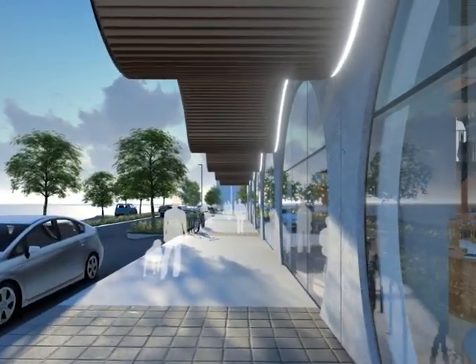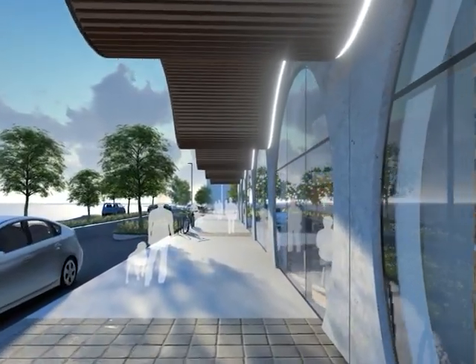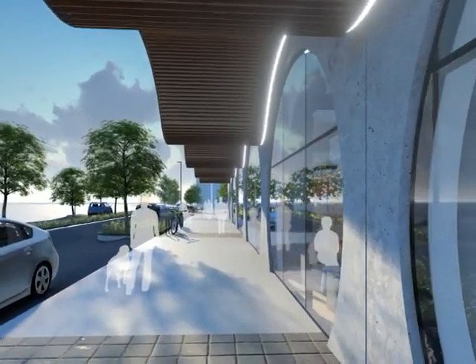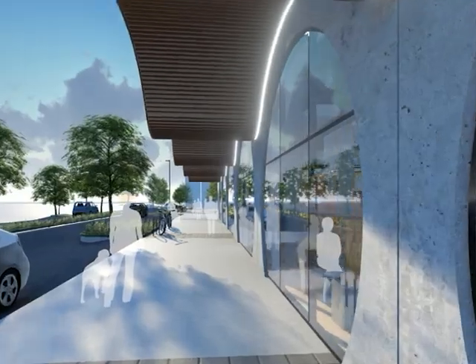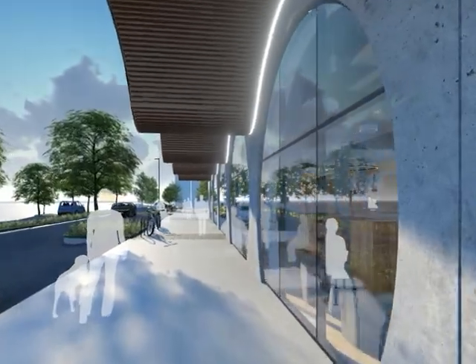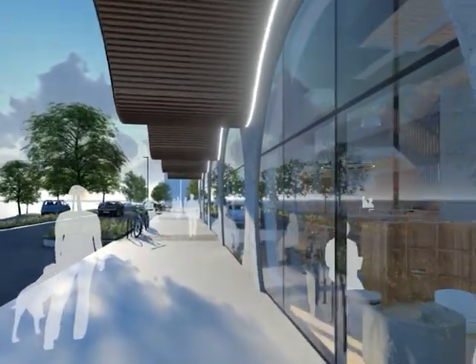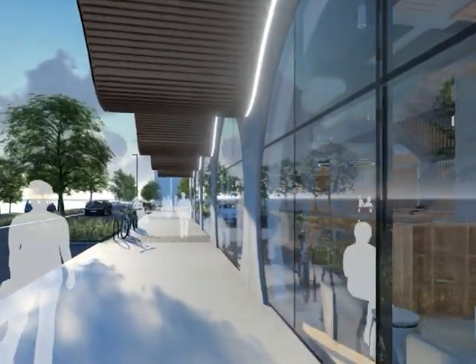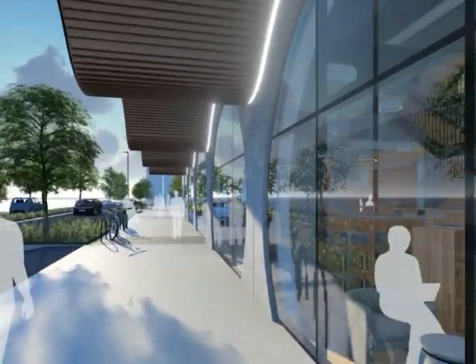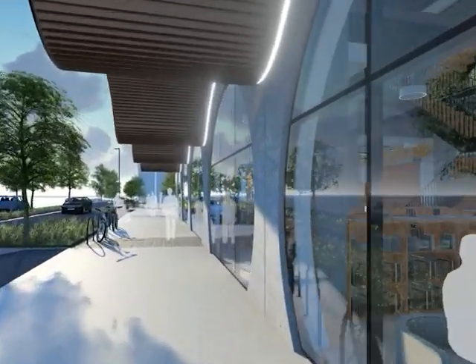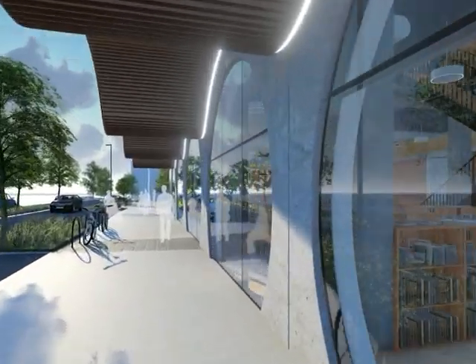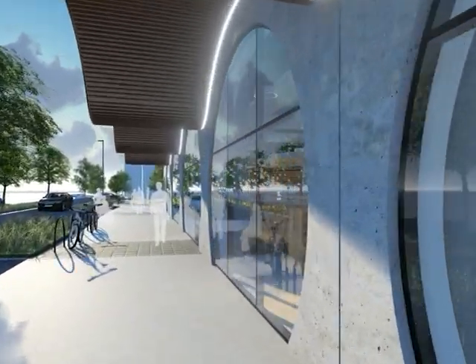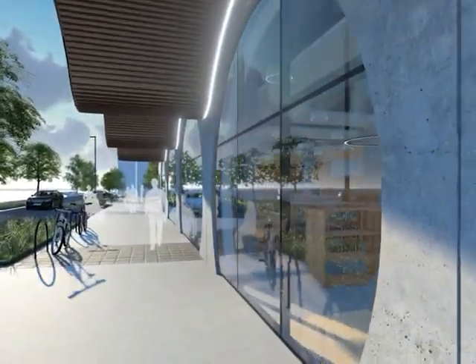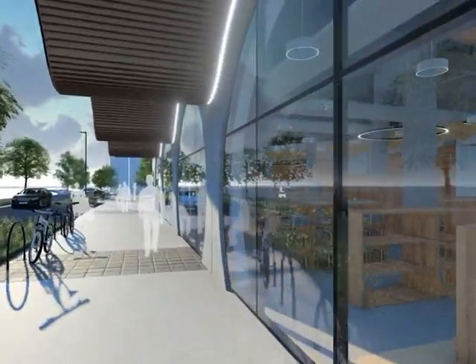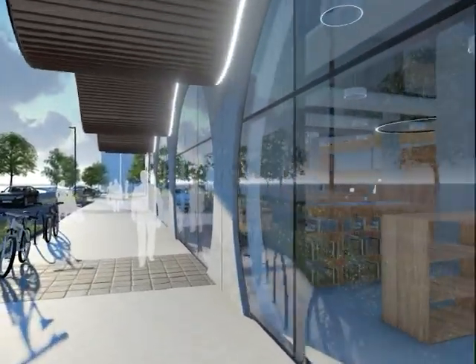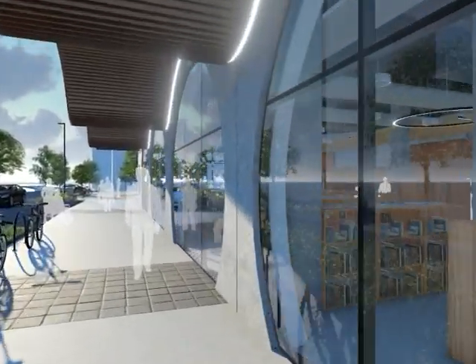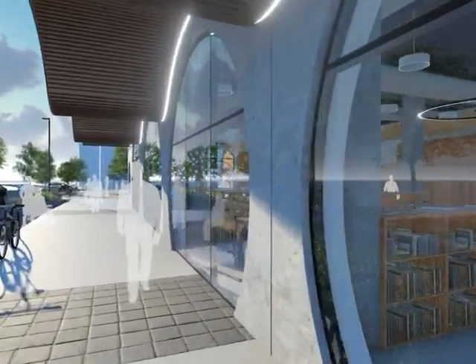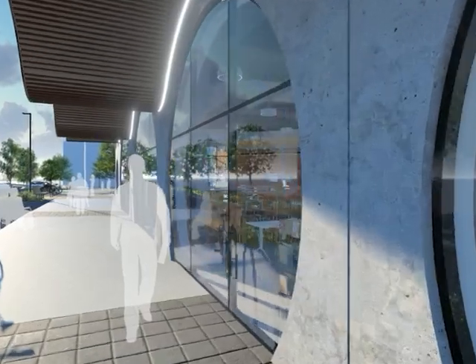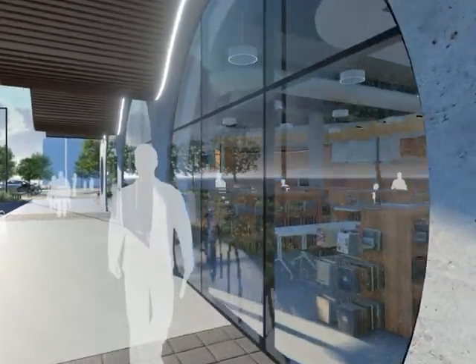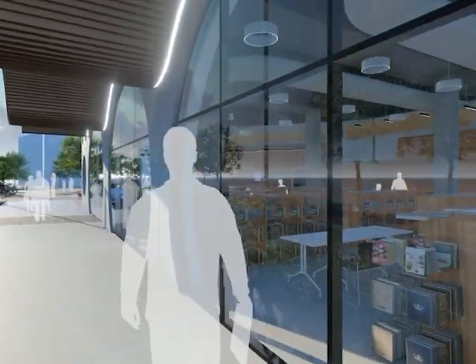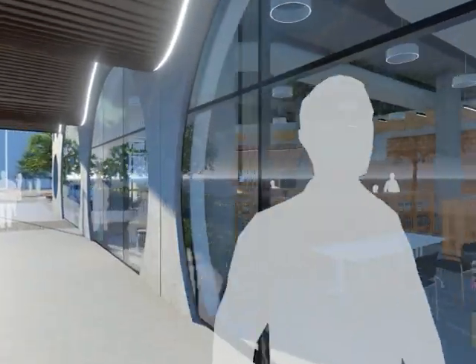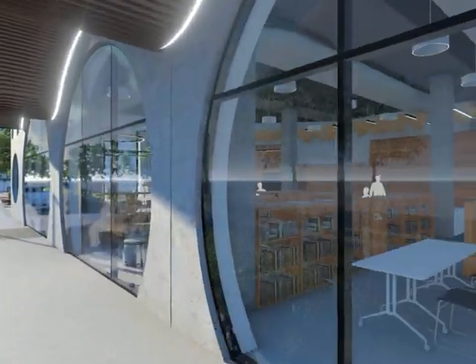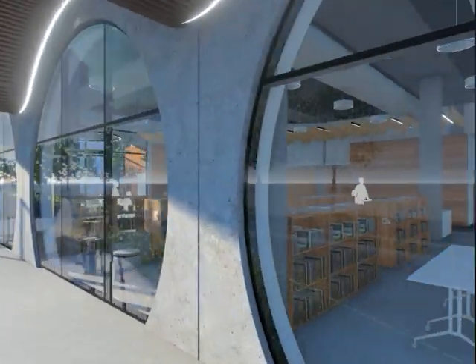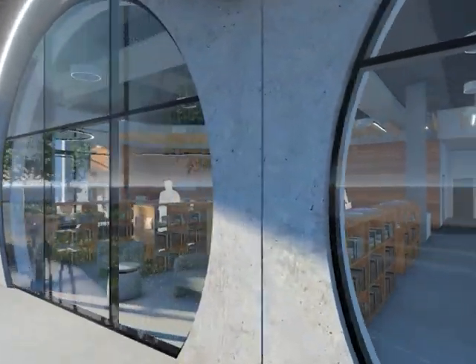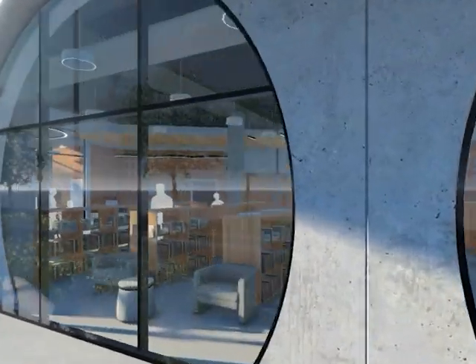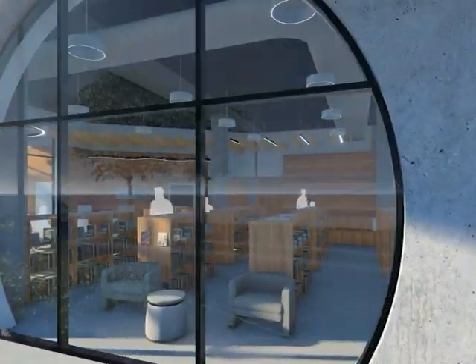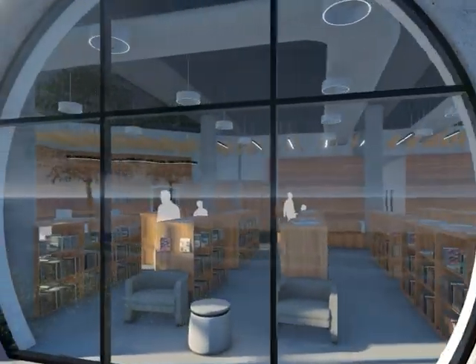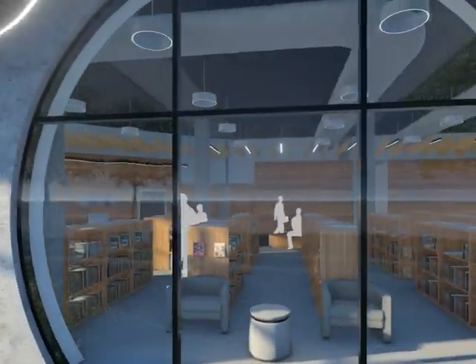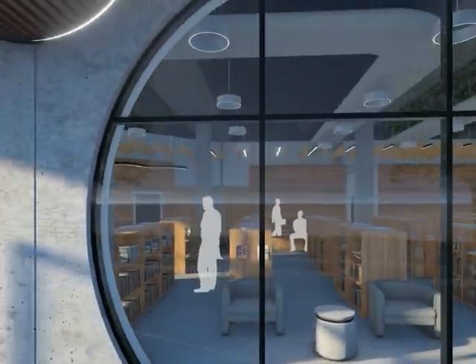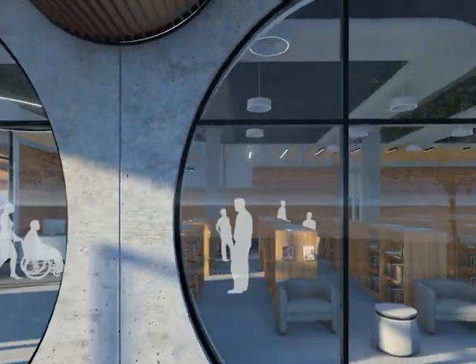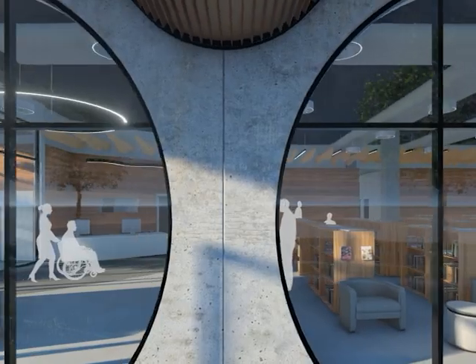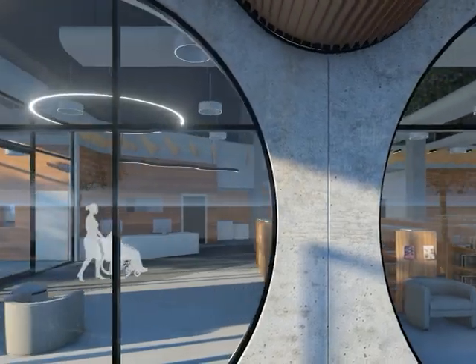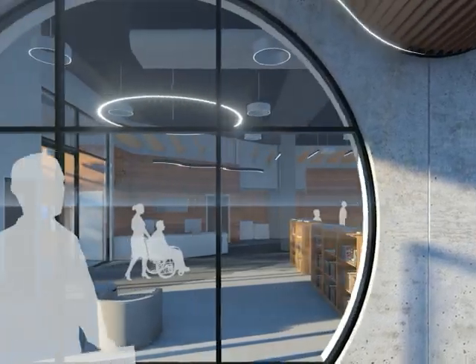The design includes a warm, inviting interior that lights up like a lantern in the evenings as a beacon for the community to come gather around. The project also includes an extended town square with a large cantilevered canopy and feature green wall.